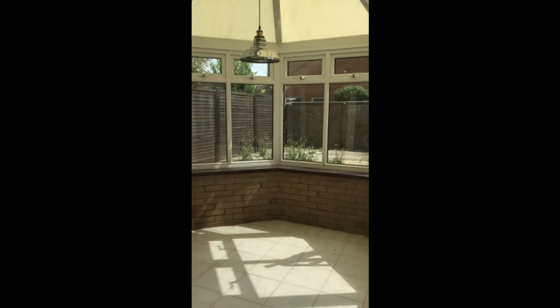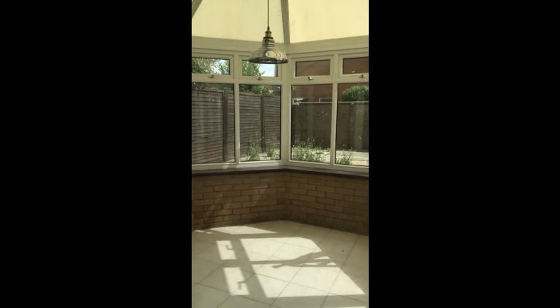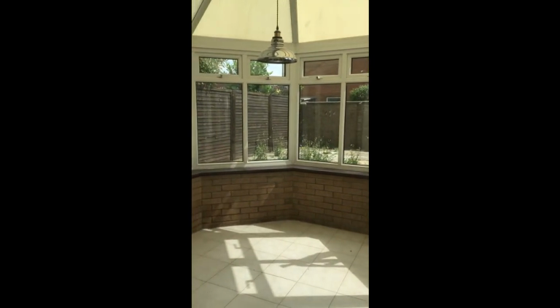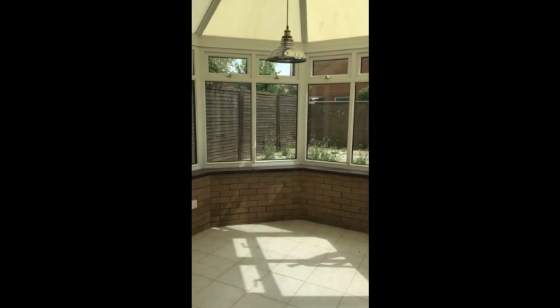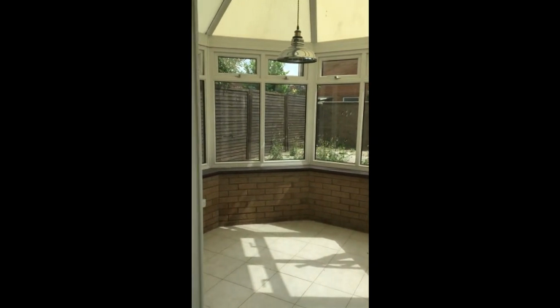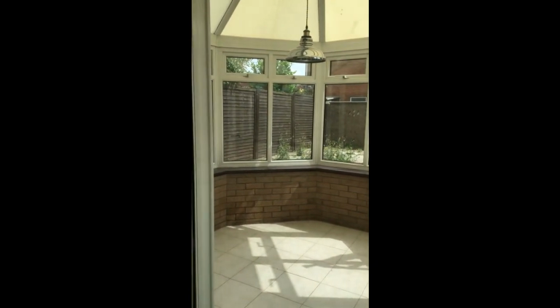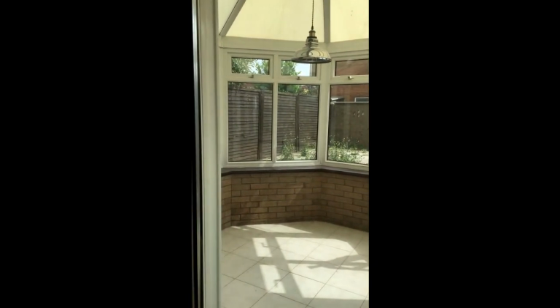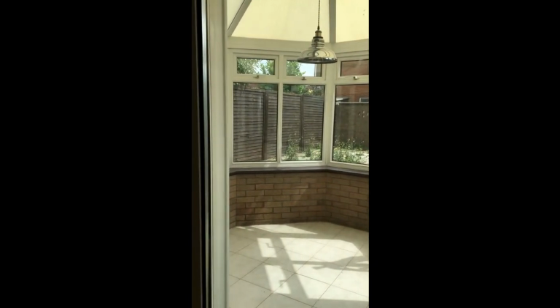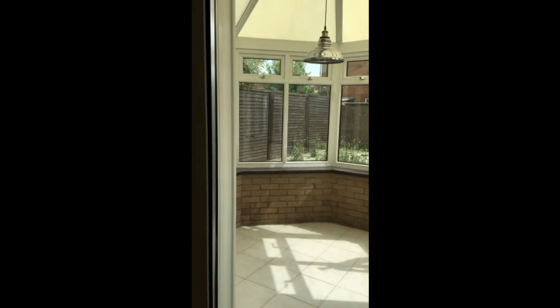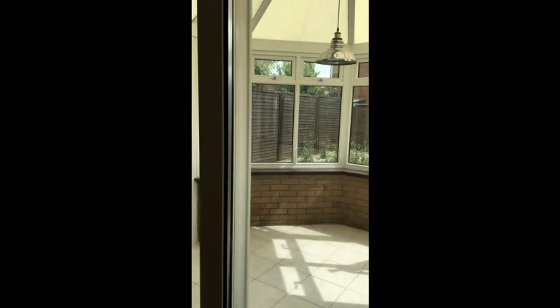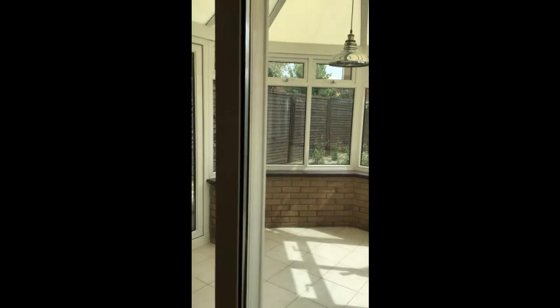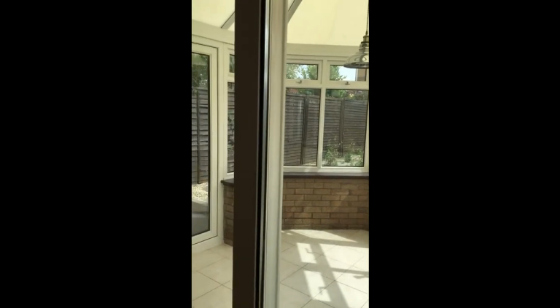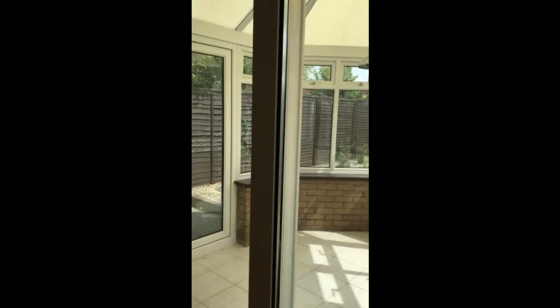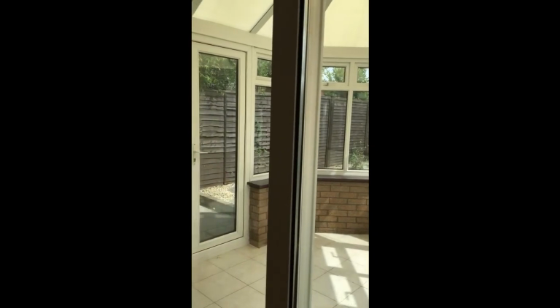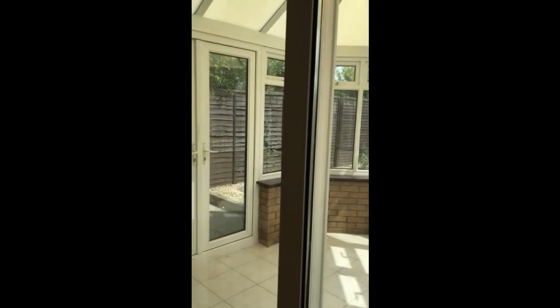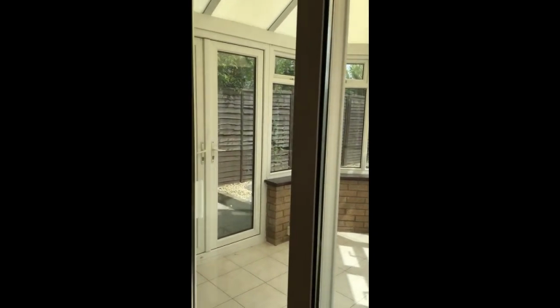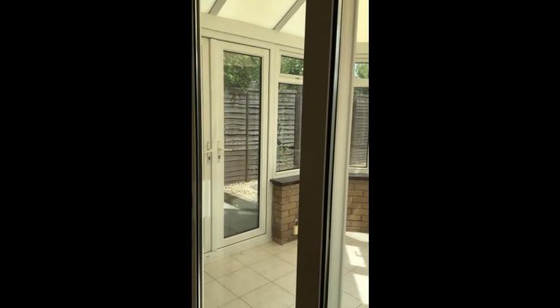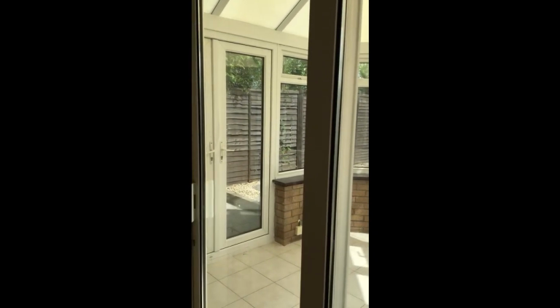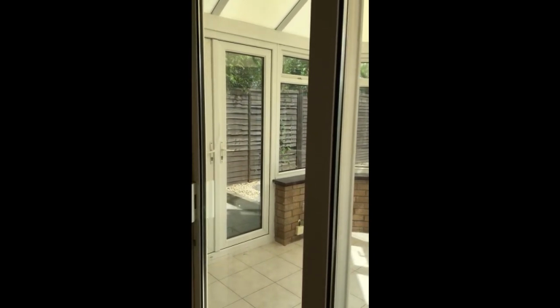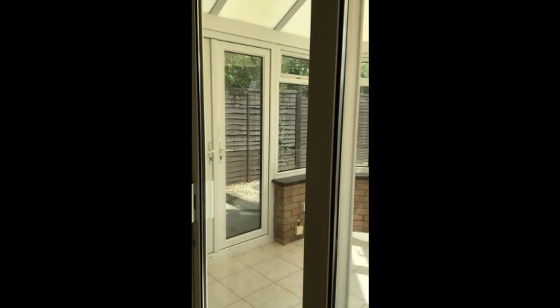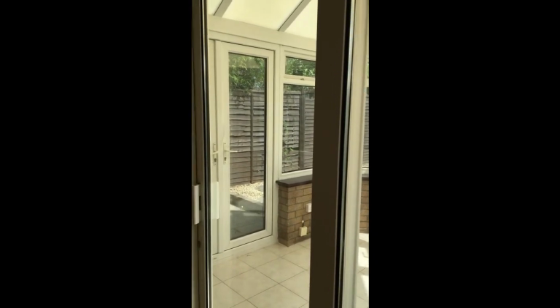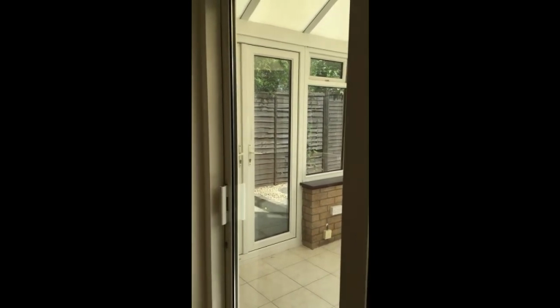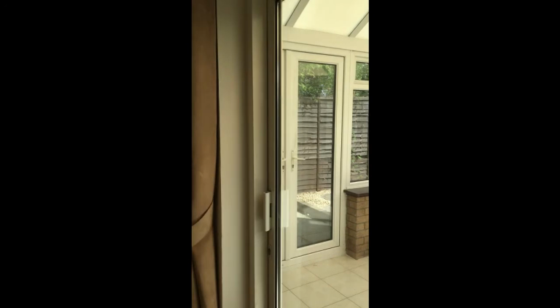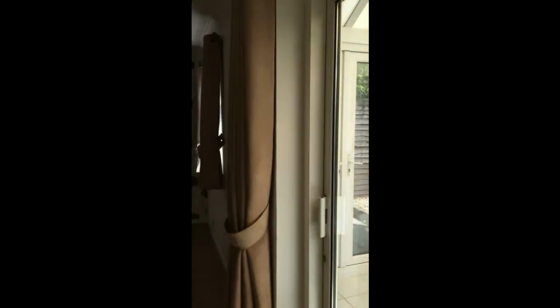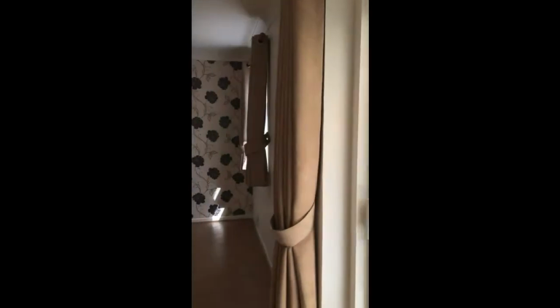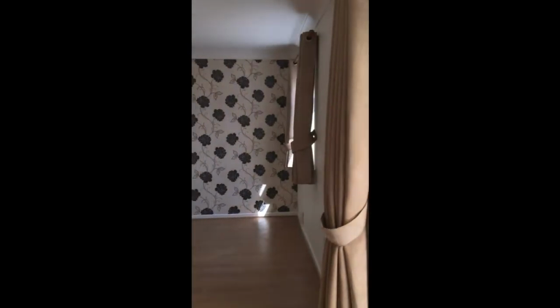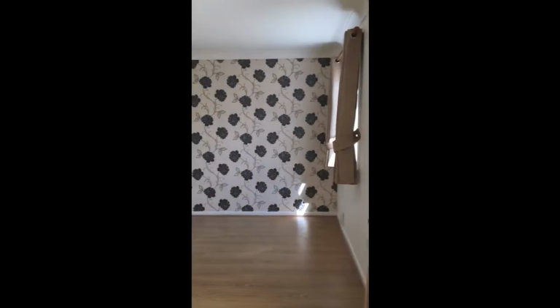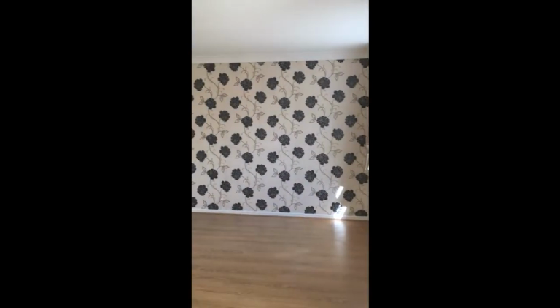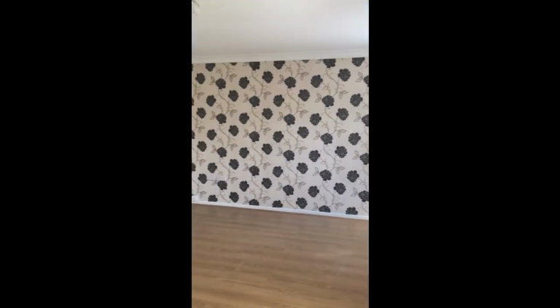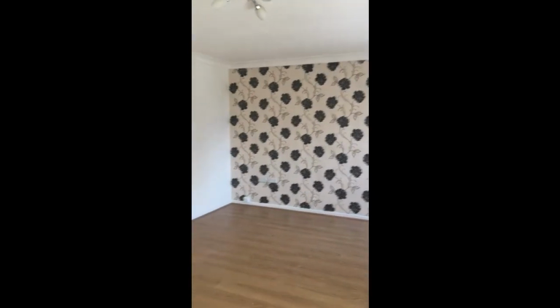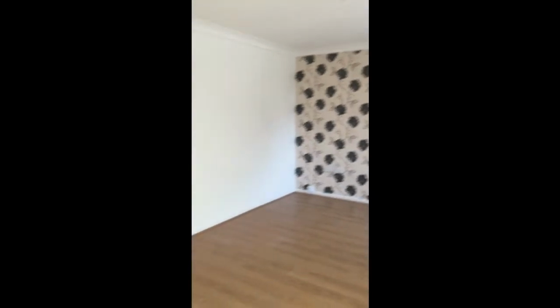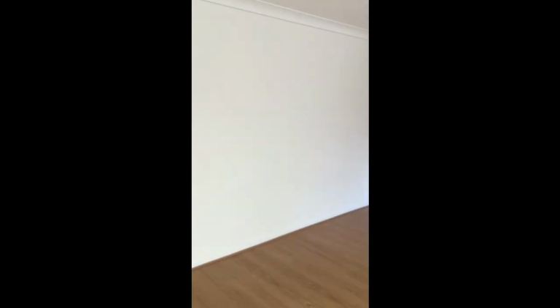The conservatory overlooks the rear garden, with doors leading out to the garden from the conservatory. So that's downstairs covered.